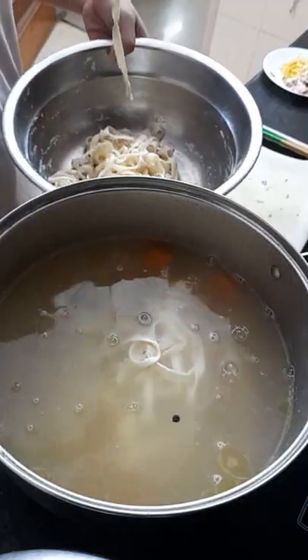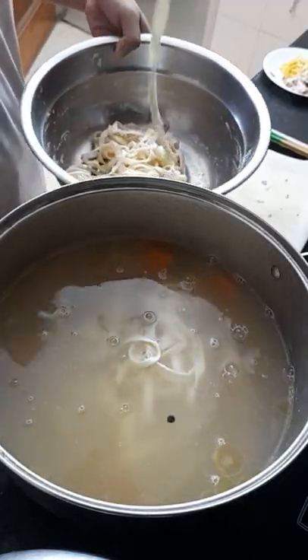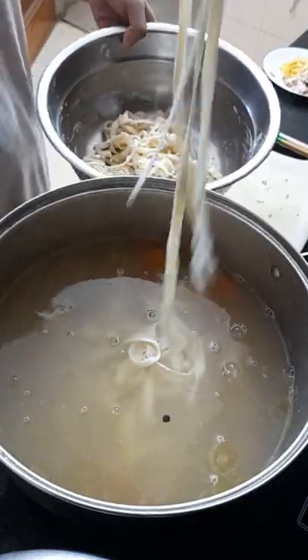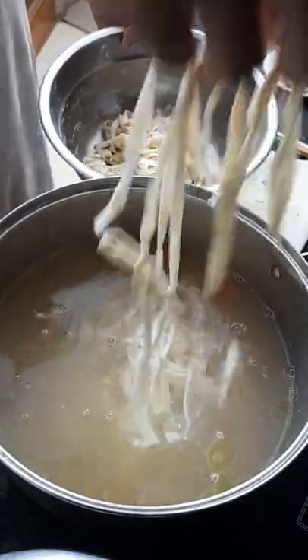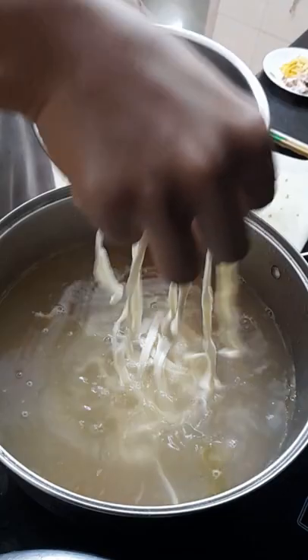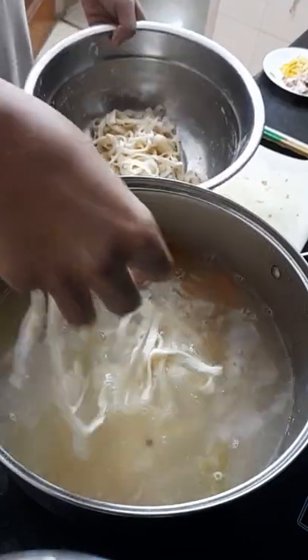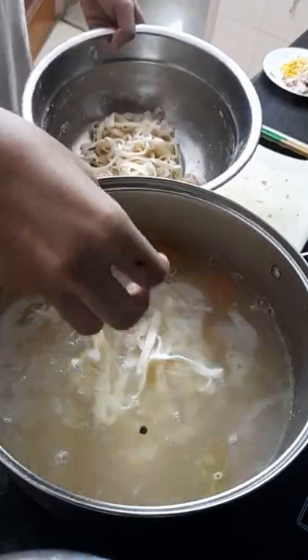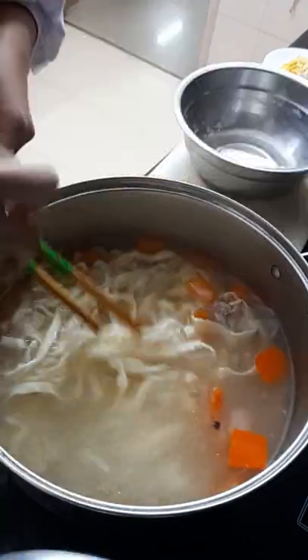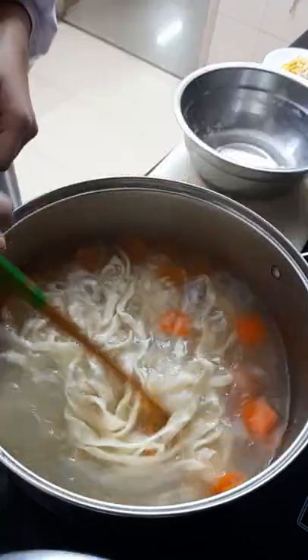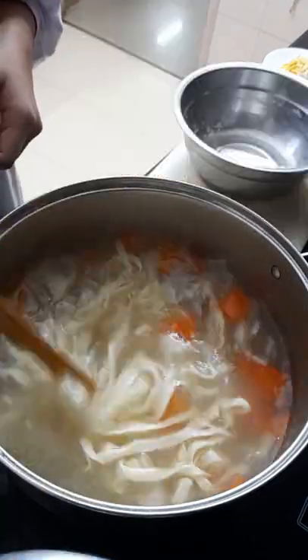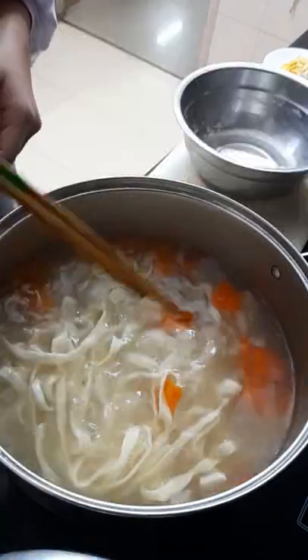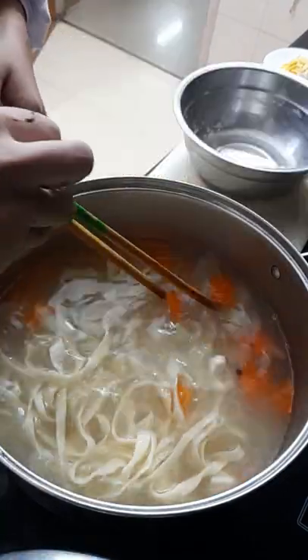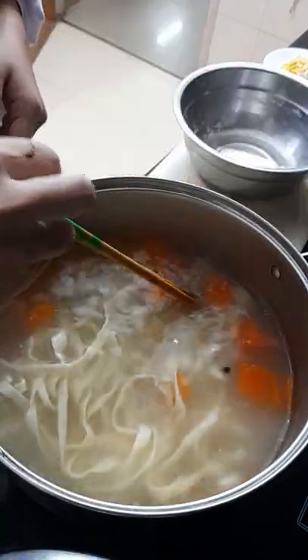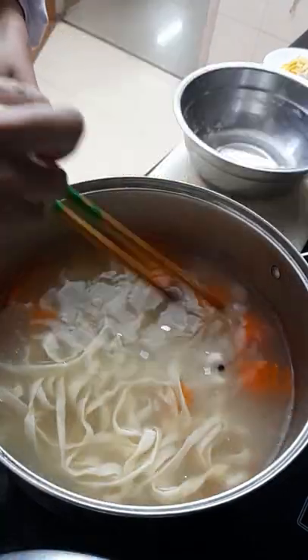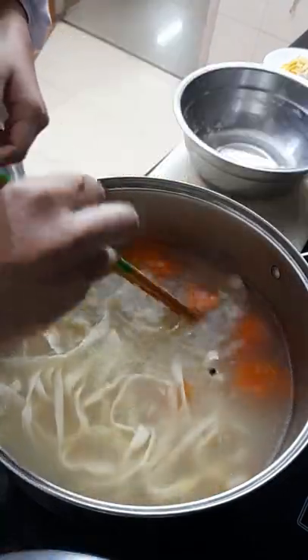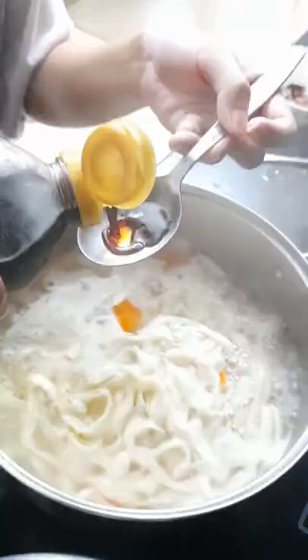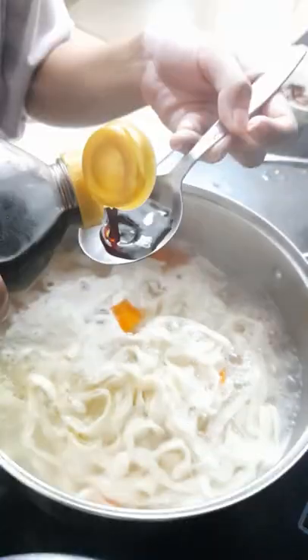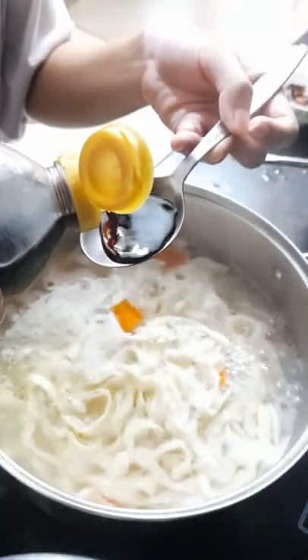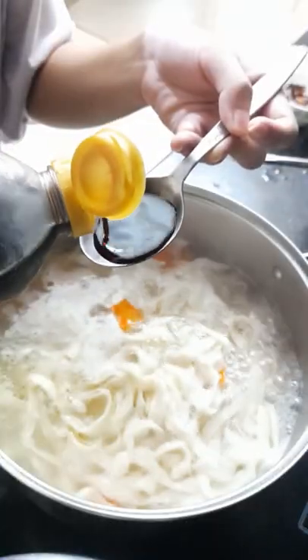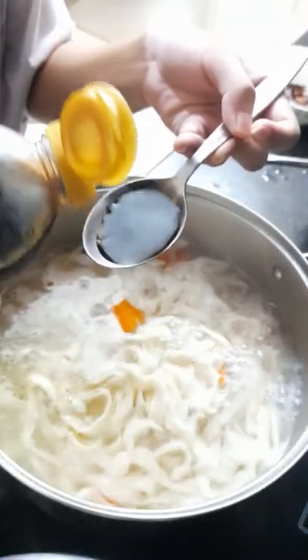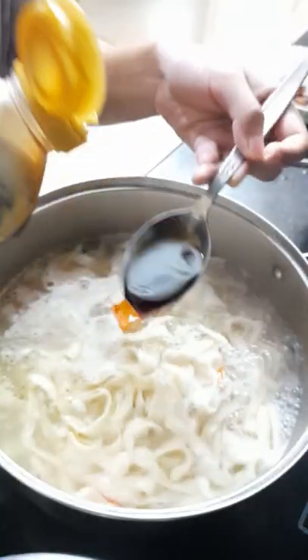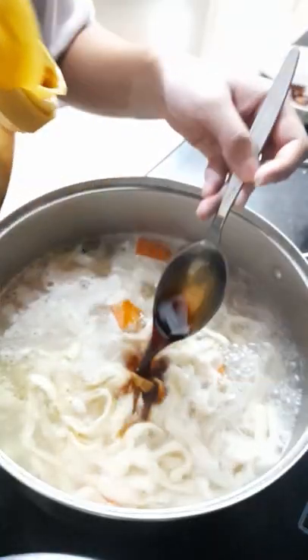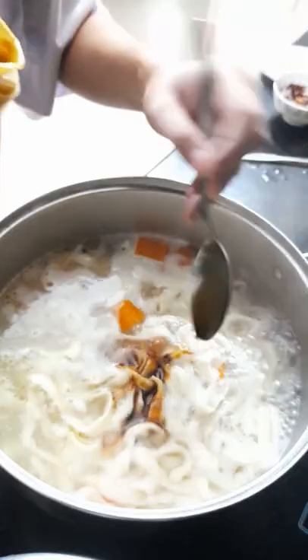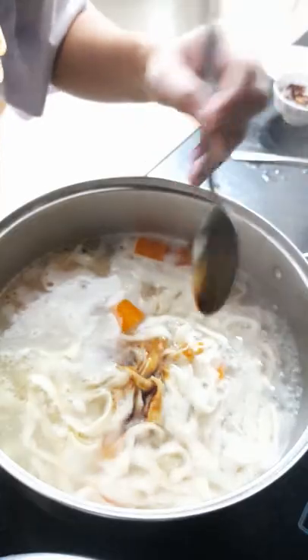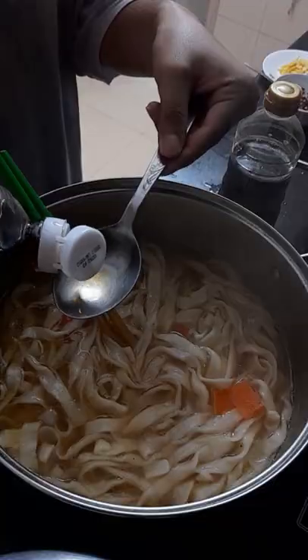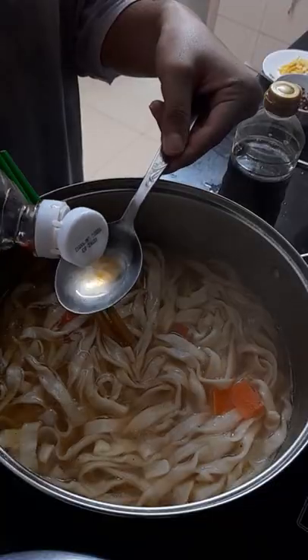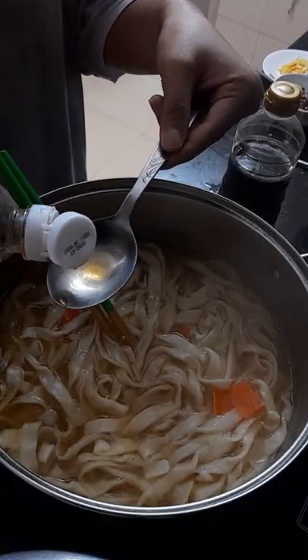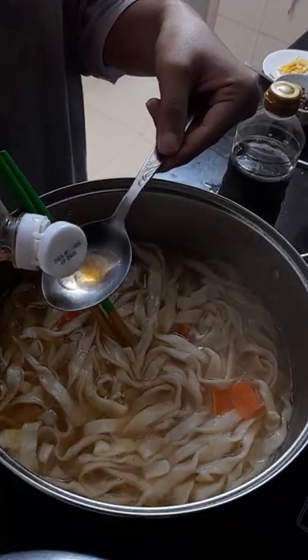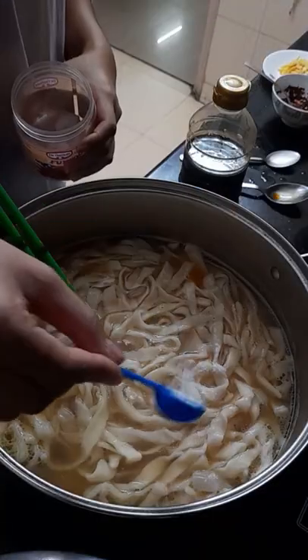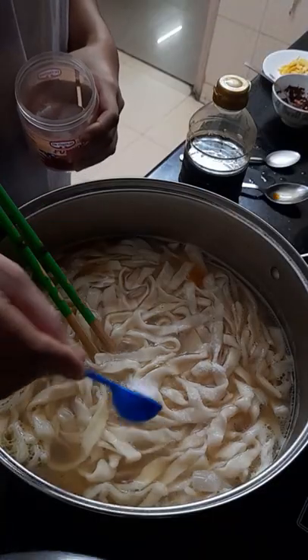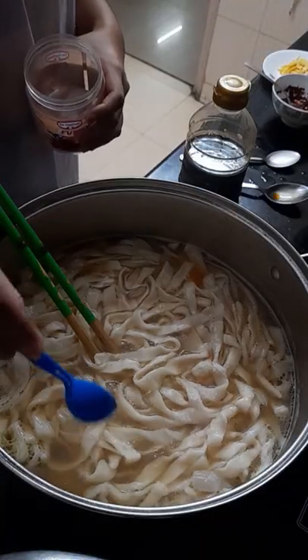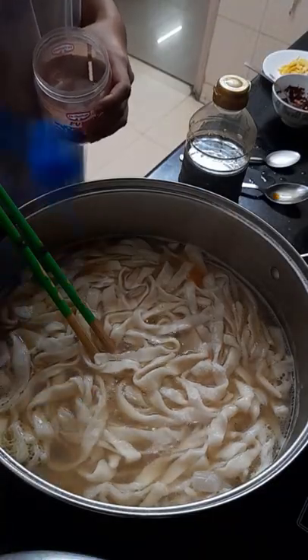Shake off excess flour and transfer the noodles into the boiling pot of broth and veggies. Let it cook for a few minutes. It's seasoning time — add soy sauce, fish sauce, salt and pepper. Taste as you go and adjust accordingly.